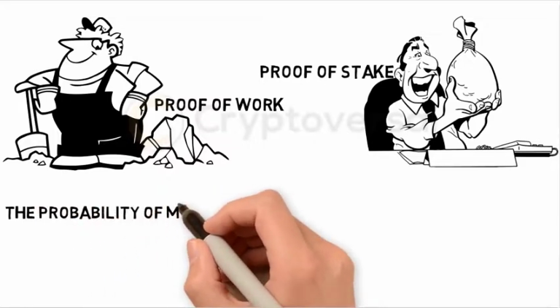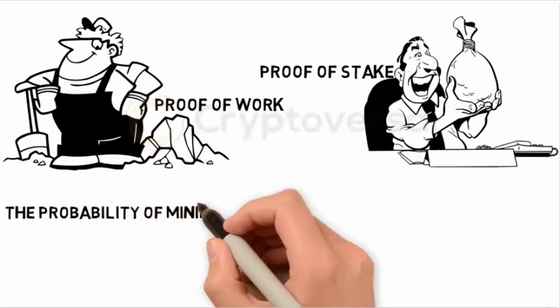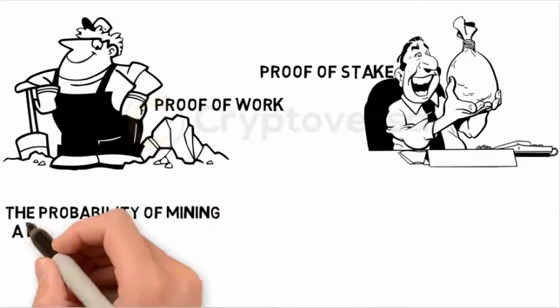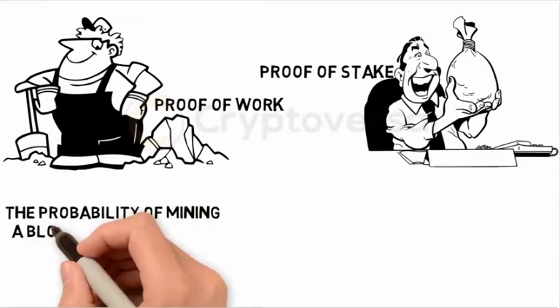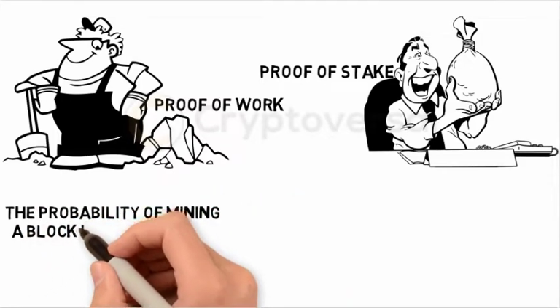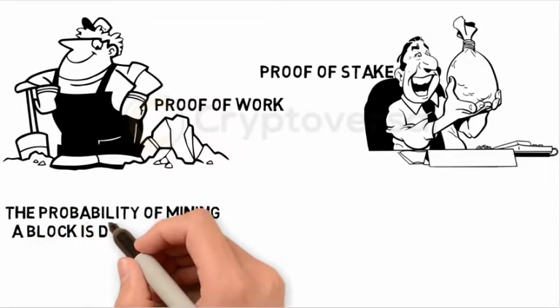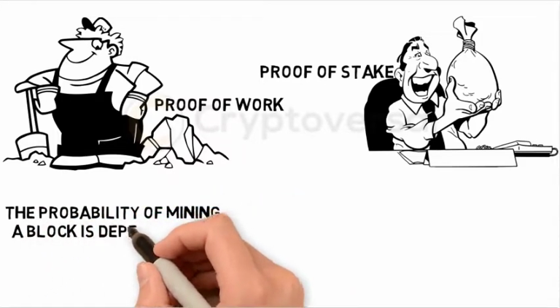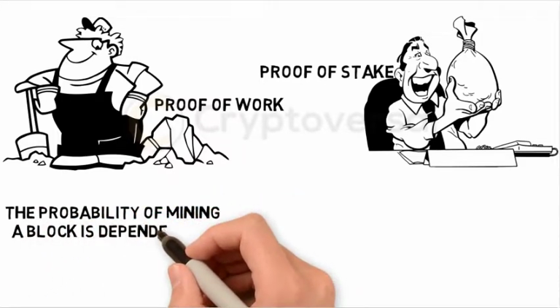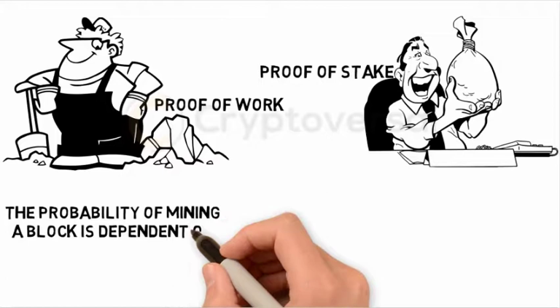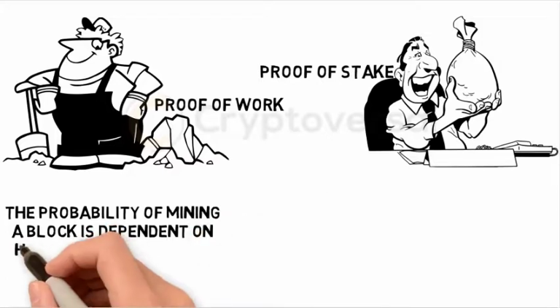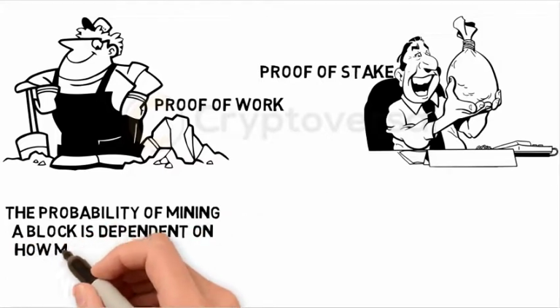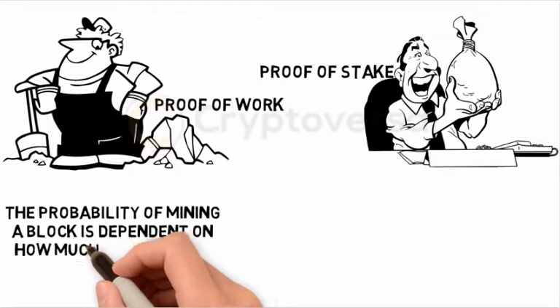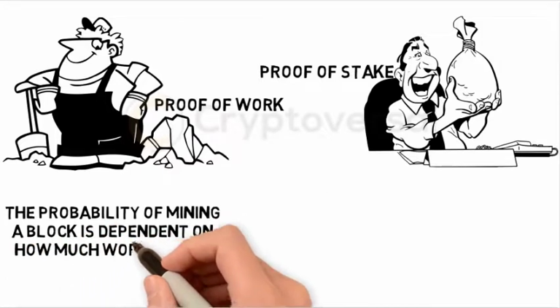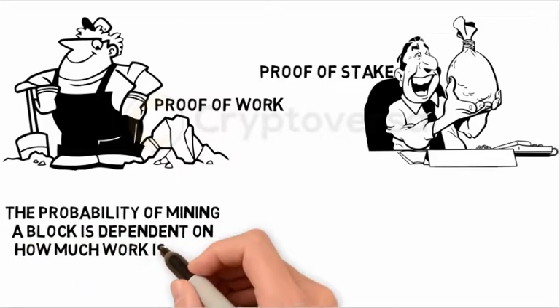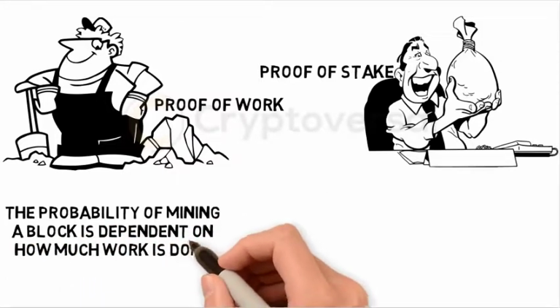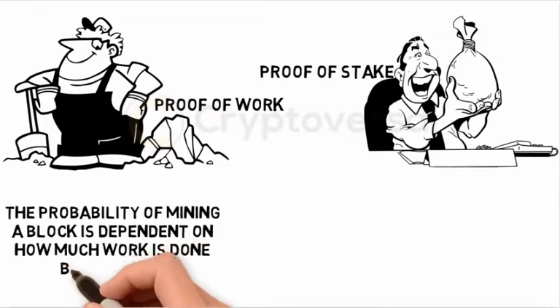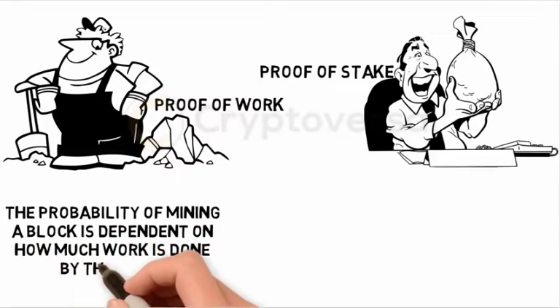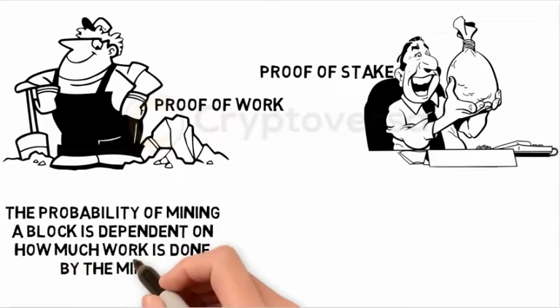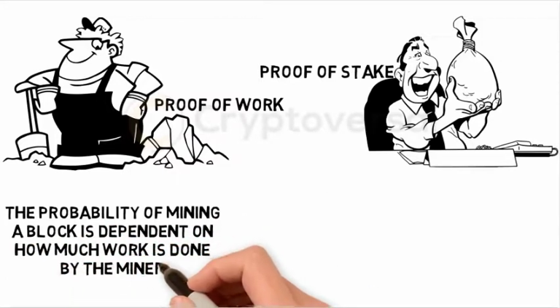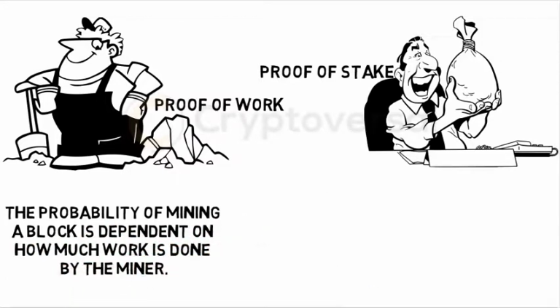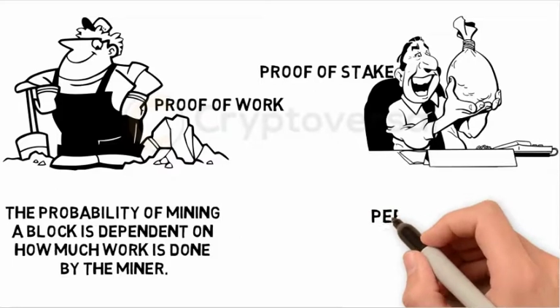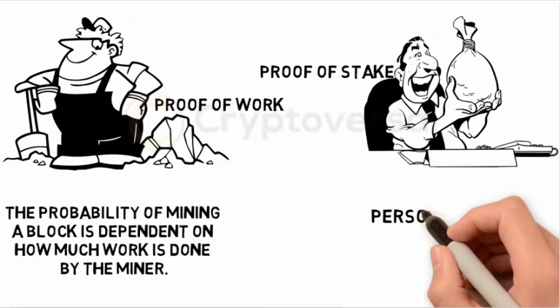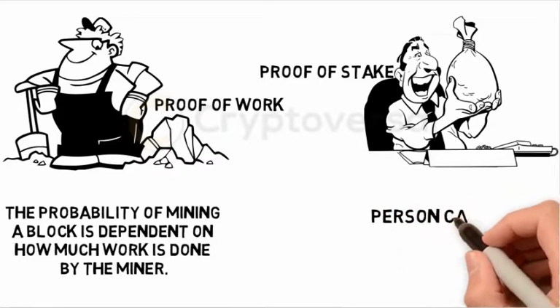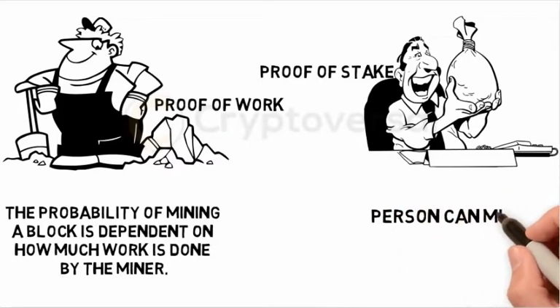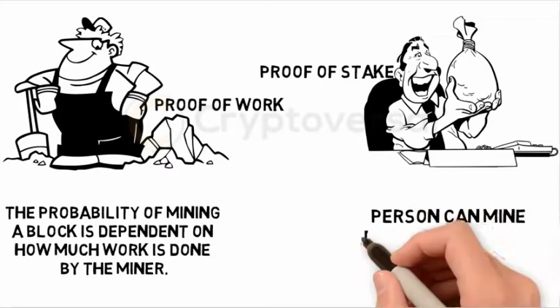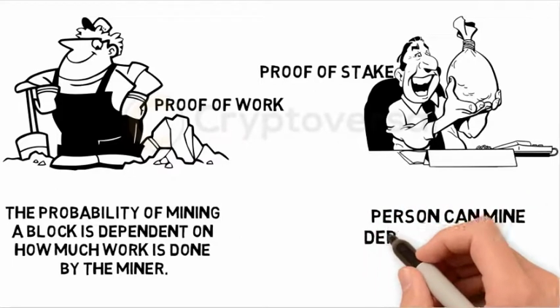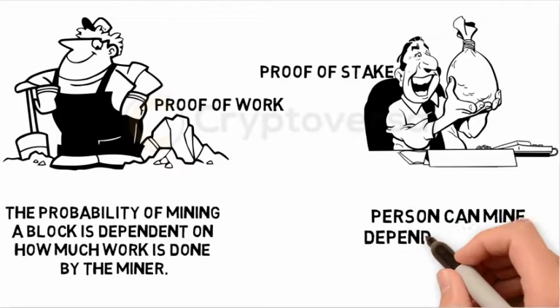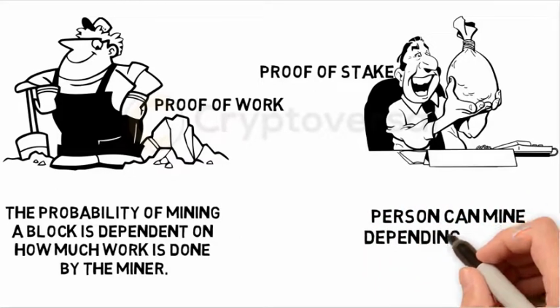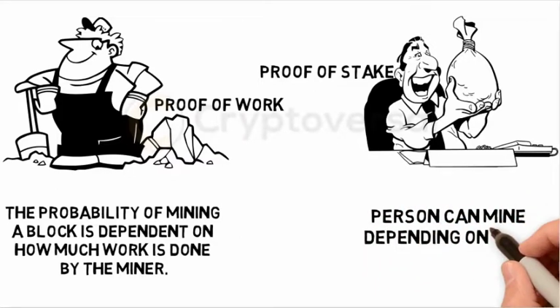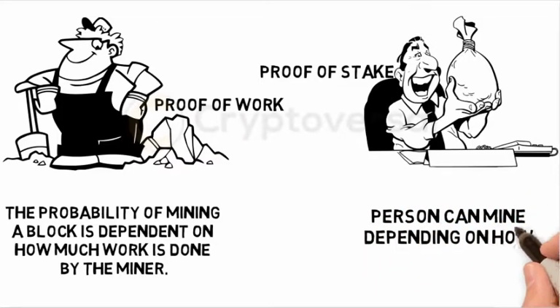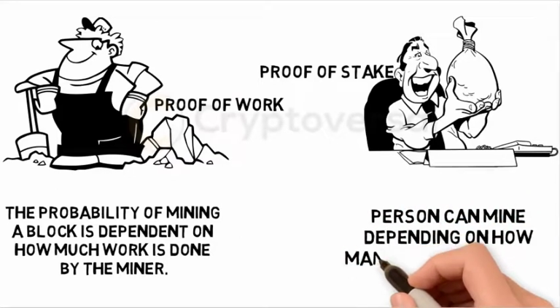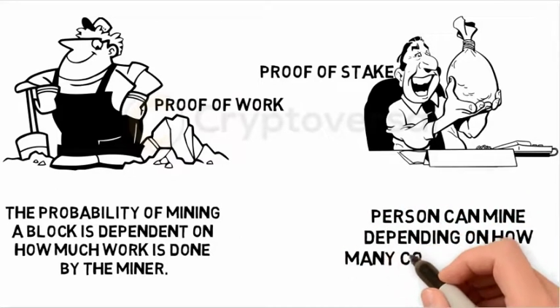With Proof-of-Work, the probability of mining a block is dependent on how much work is done by the miner. With Proof-of-Stake, a person can mine depending on how many coins they hold.